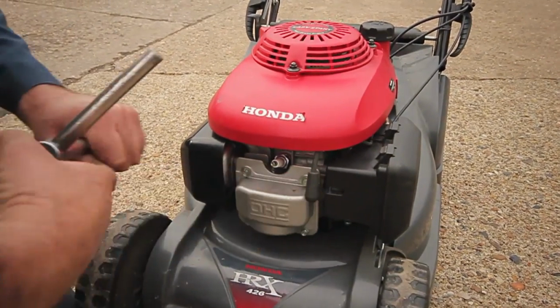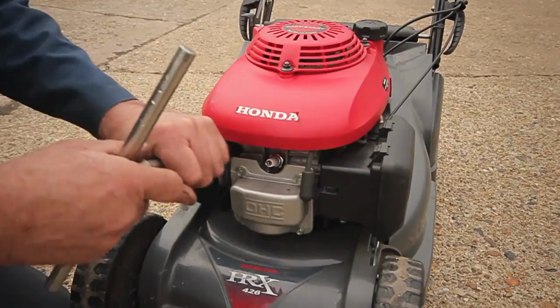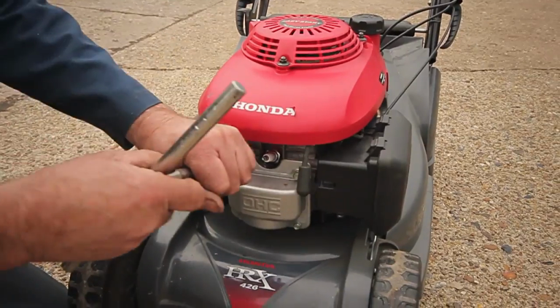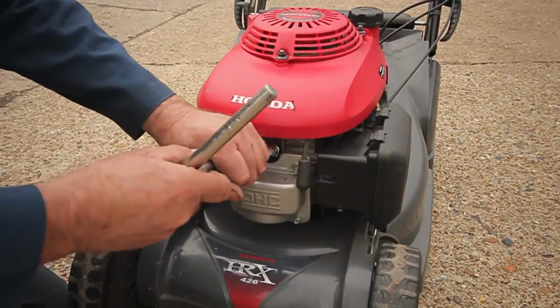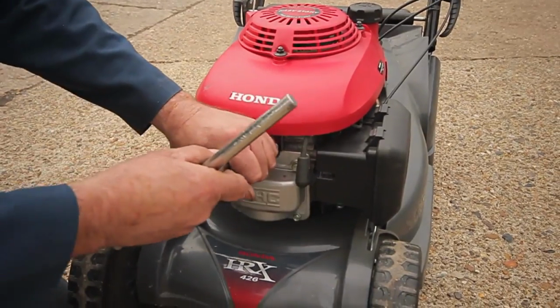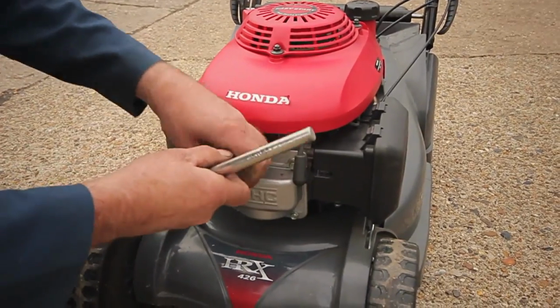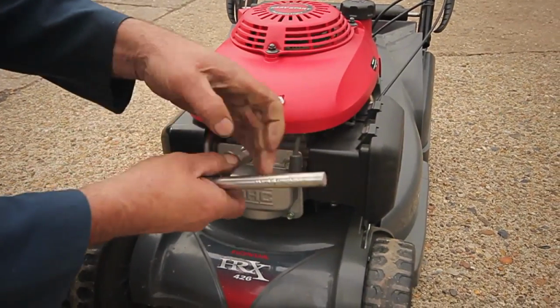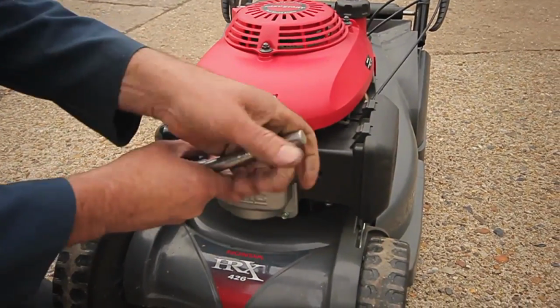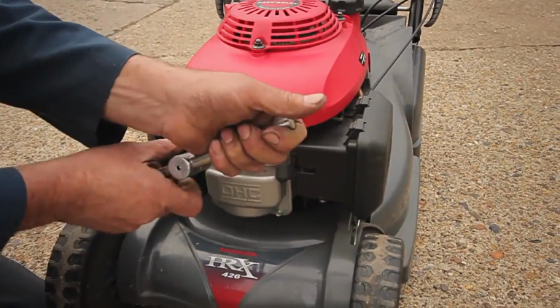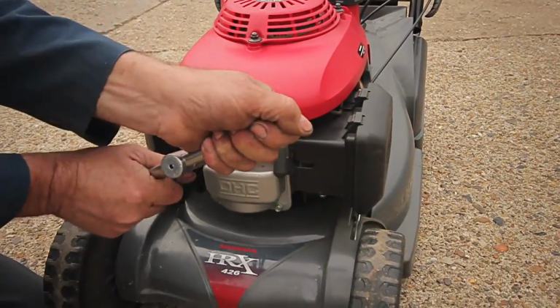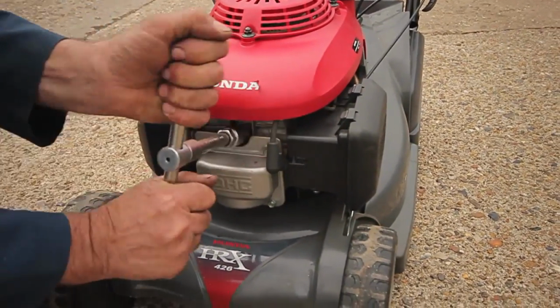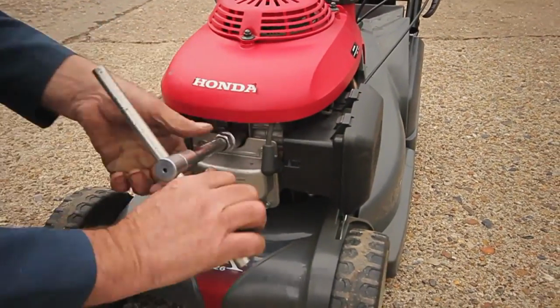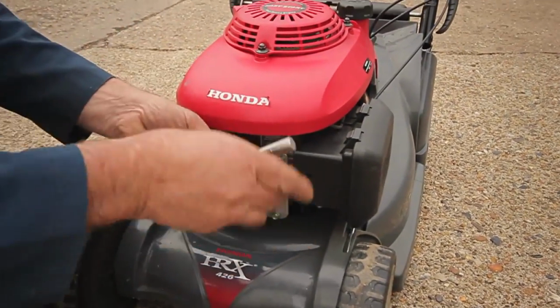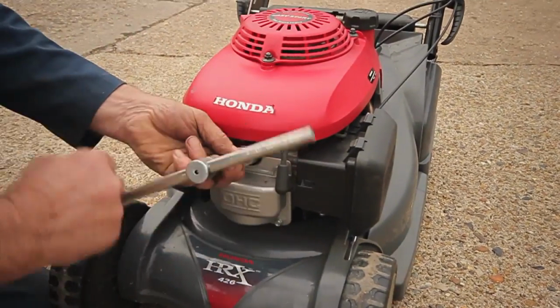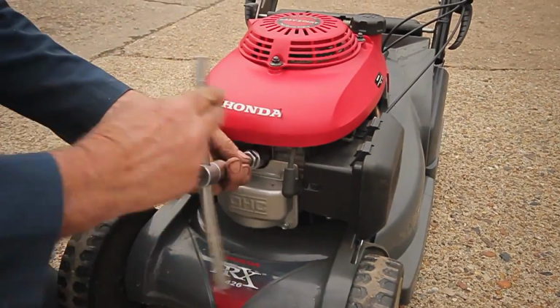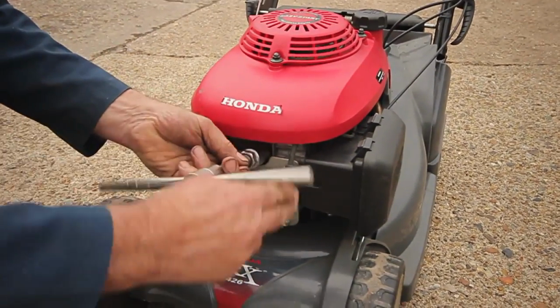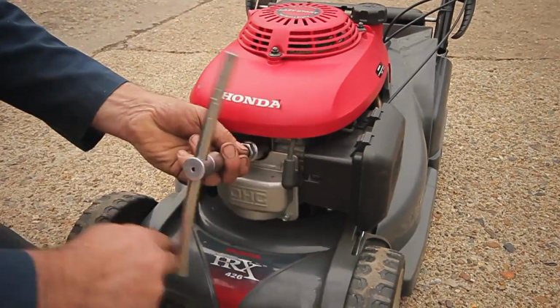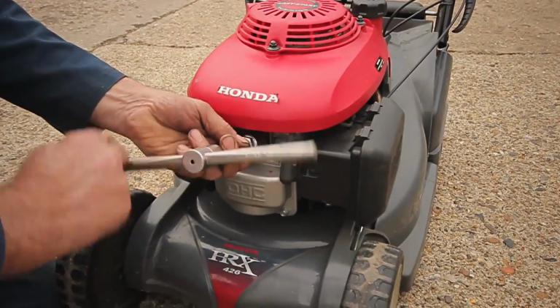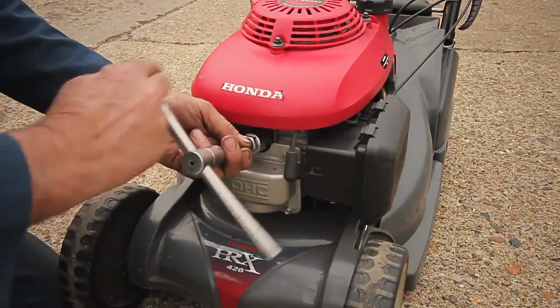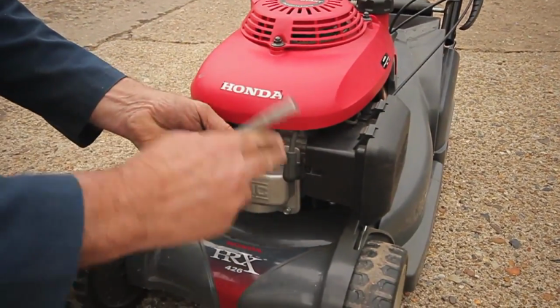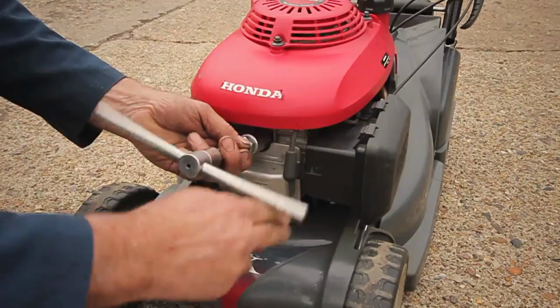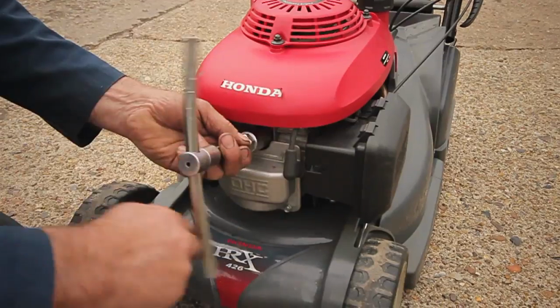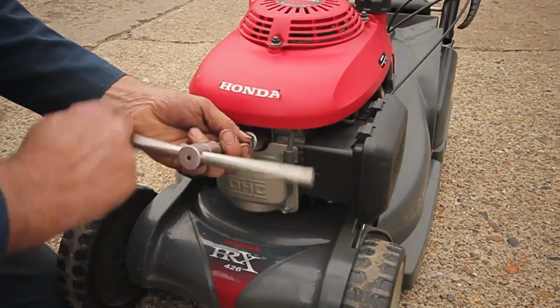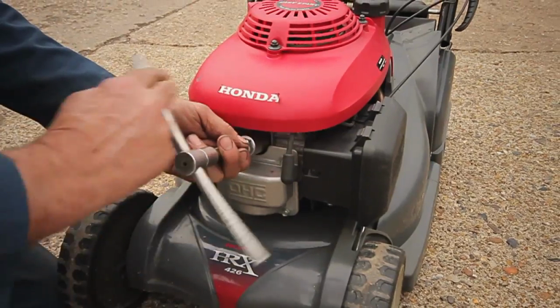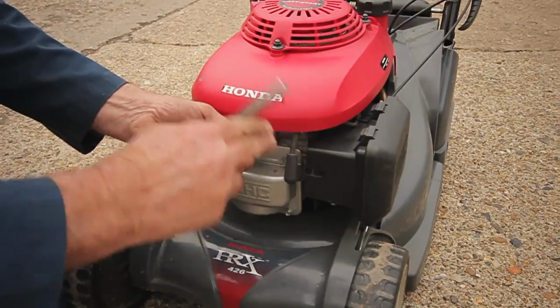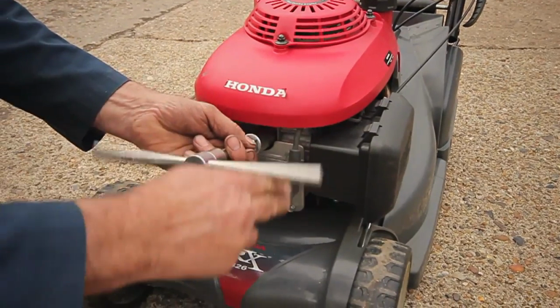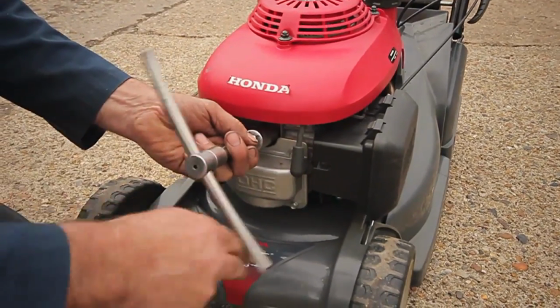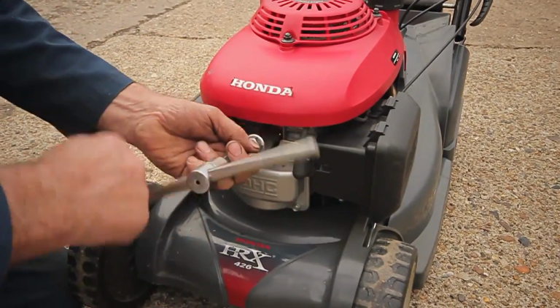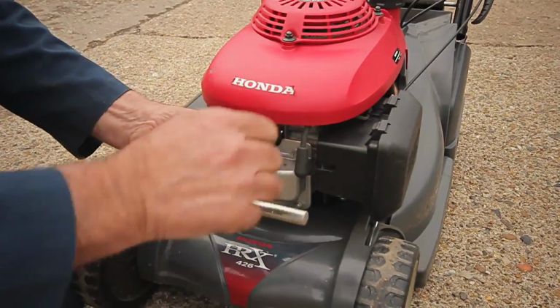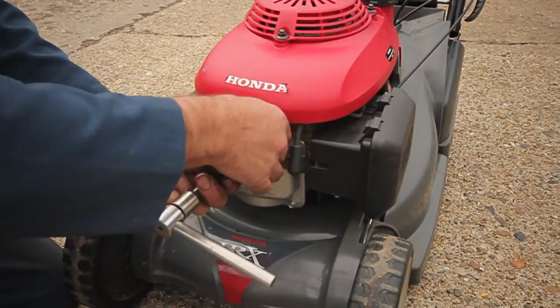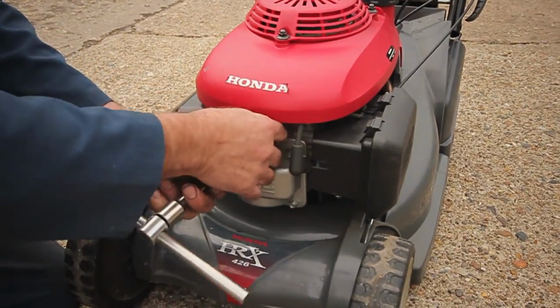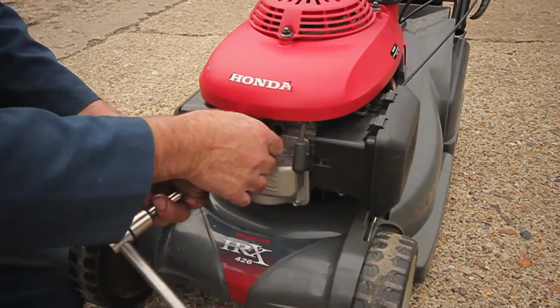Remove the spark plug cap. Unscrew the spark plug. Insert the new plug, ensuring the threads are properly aligned.